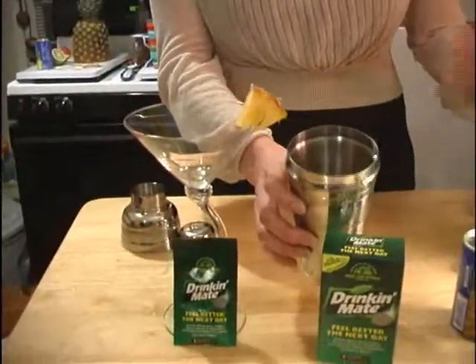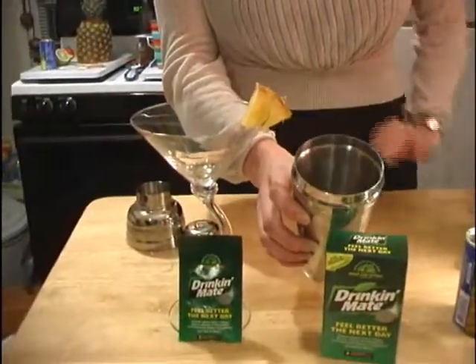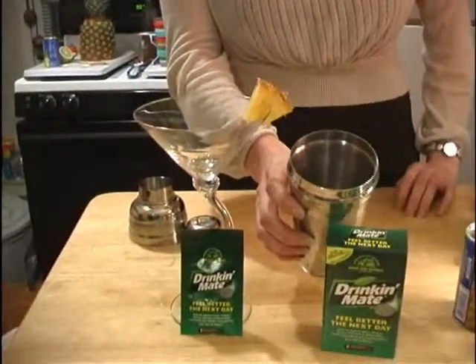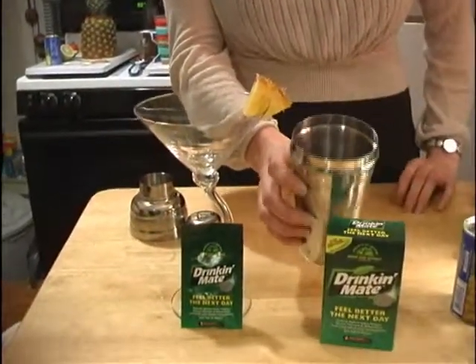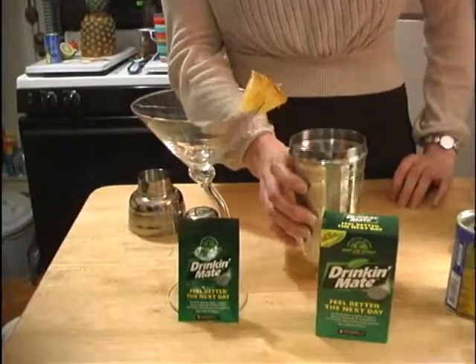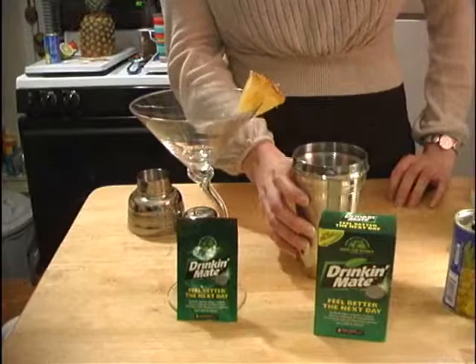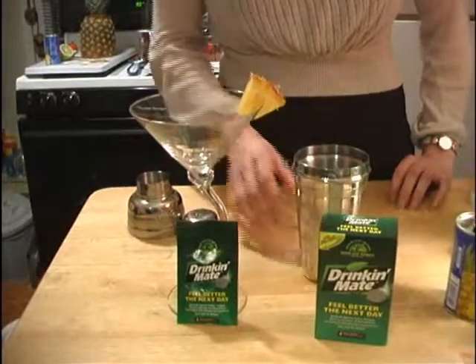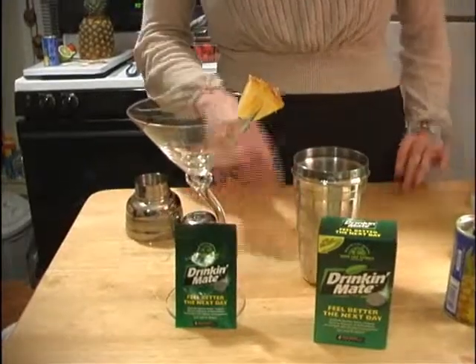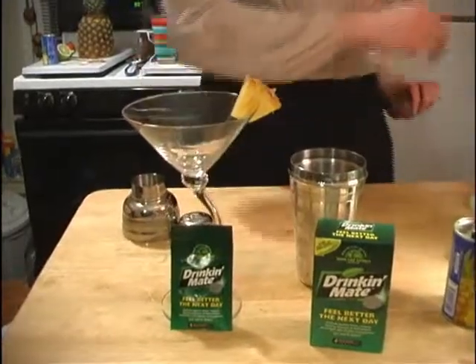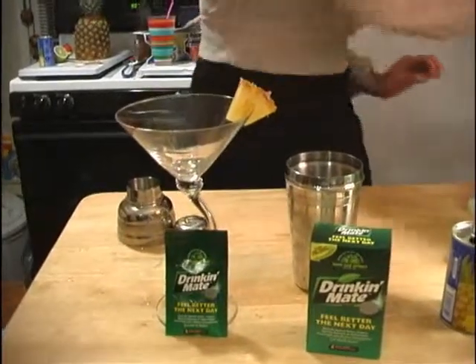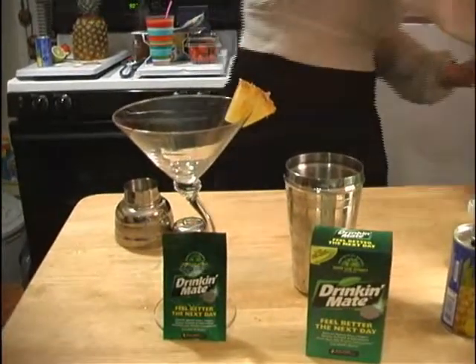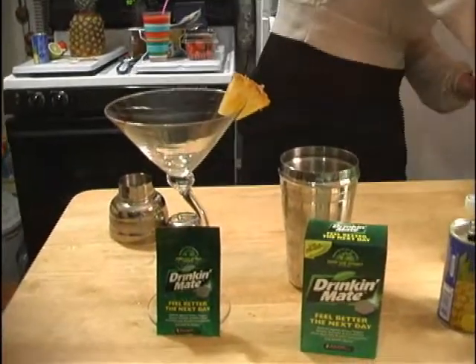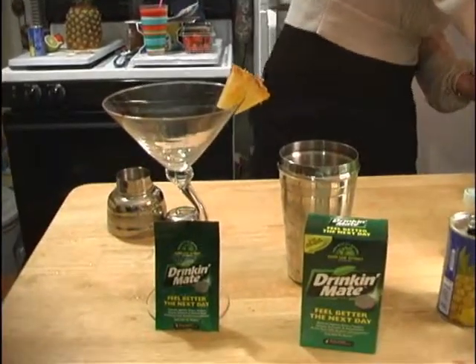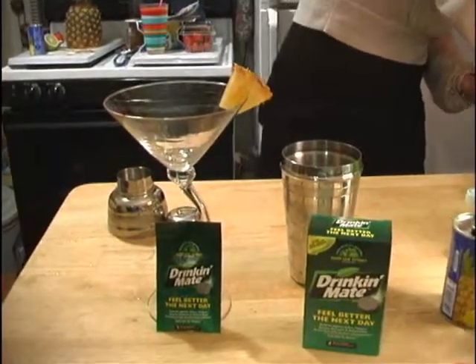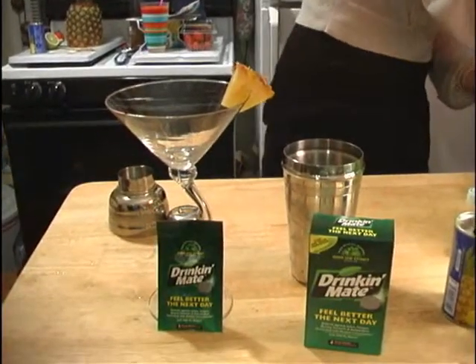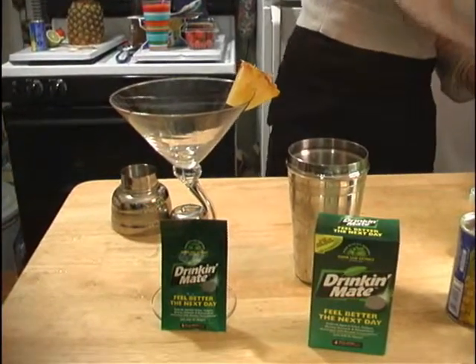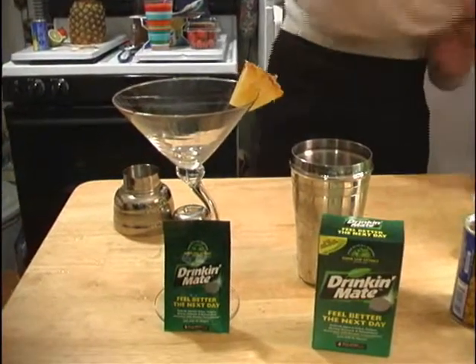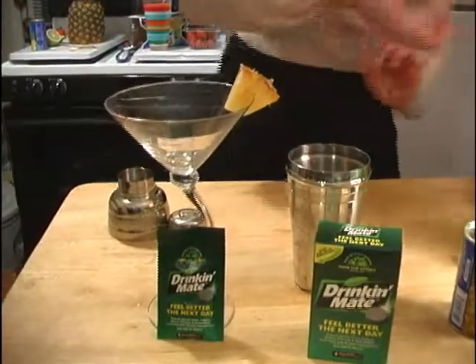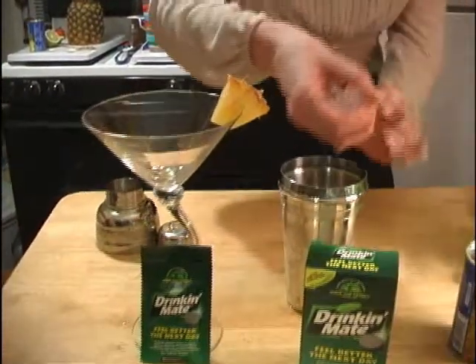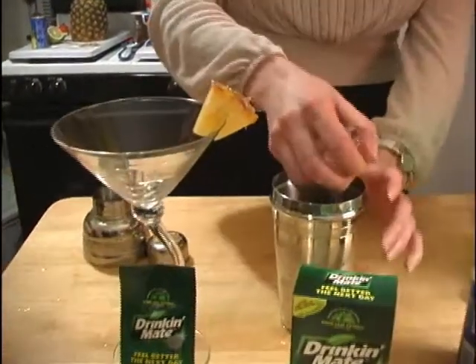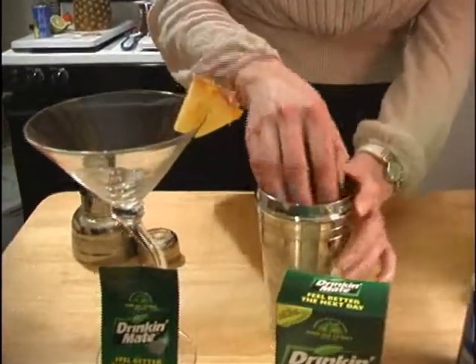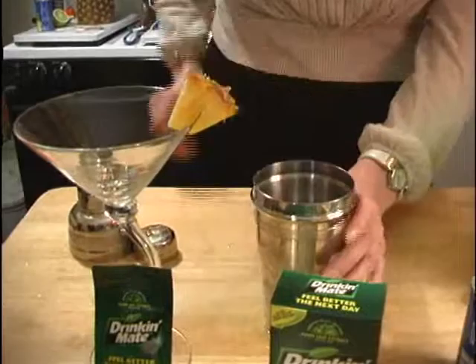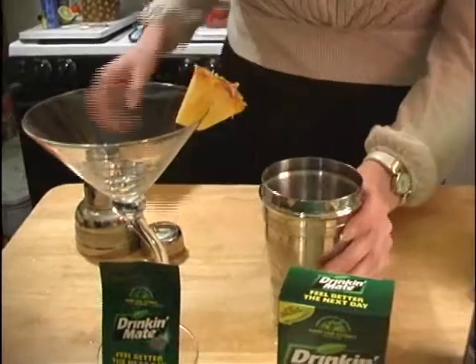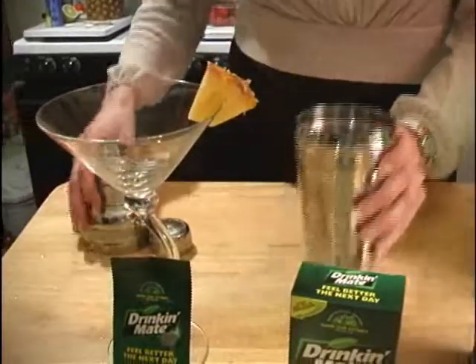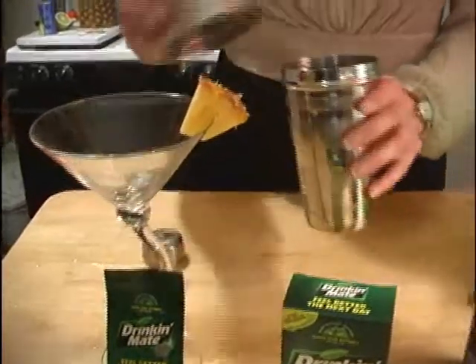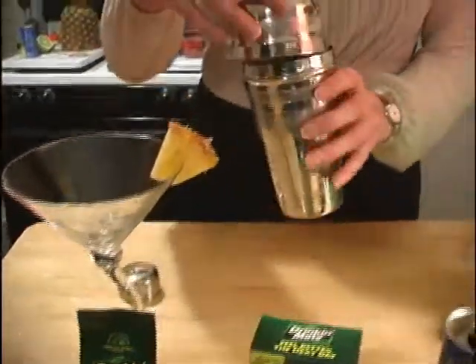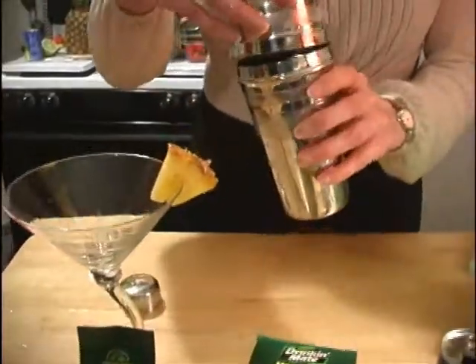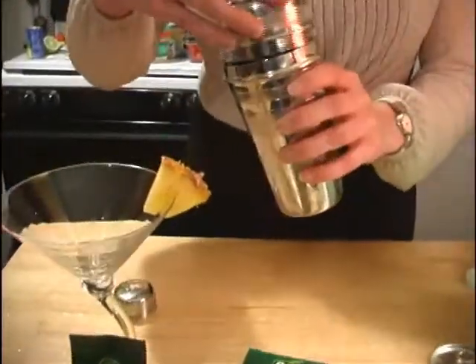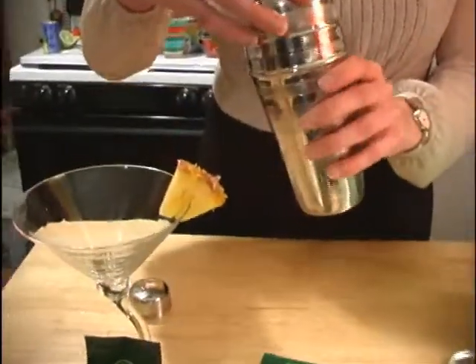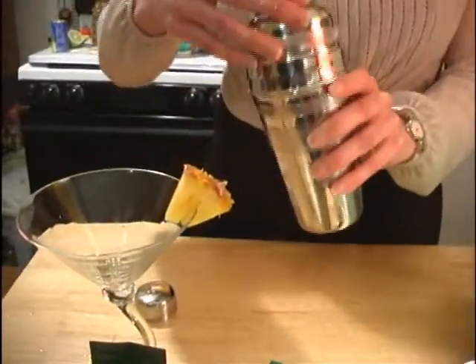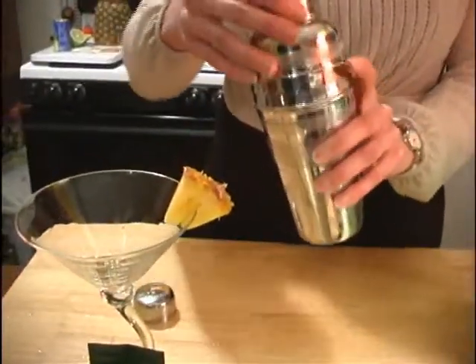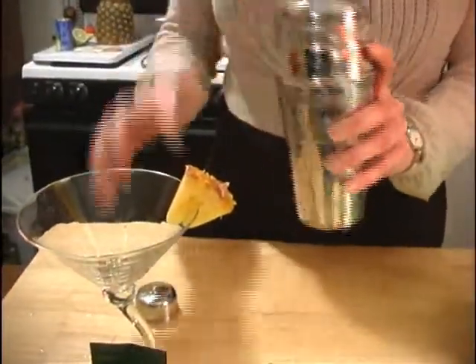Then you're going to add a little bit of ice, shake it well, and serve.